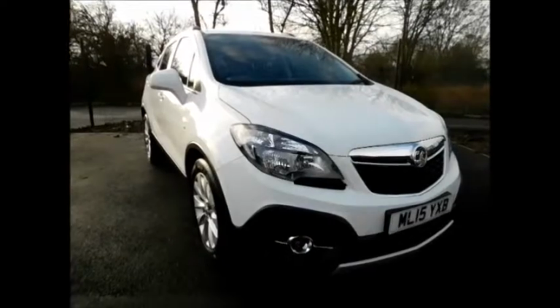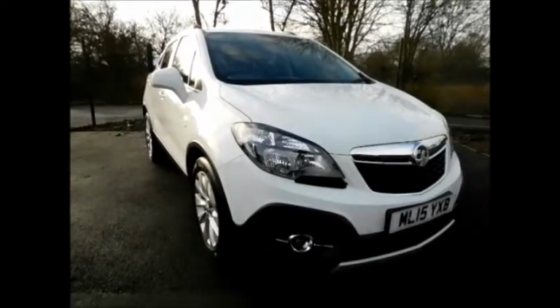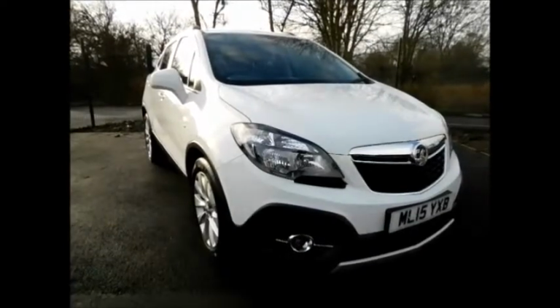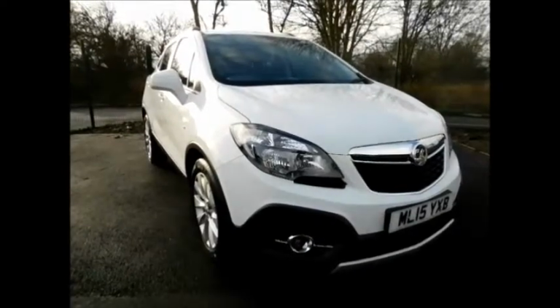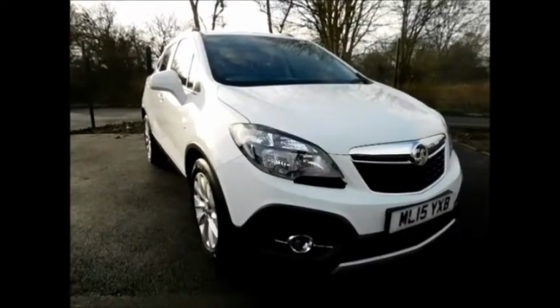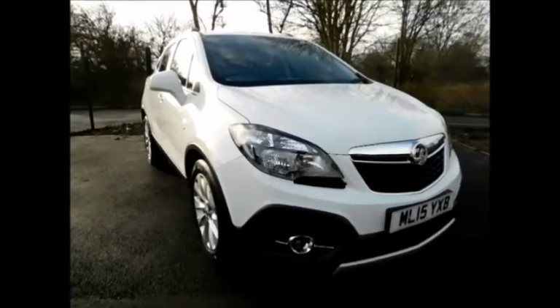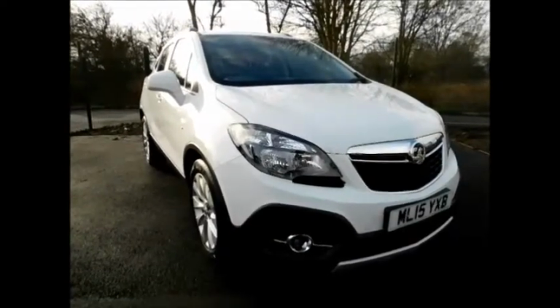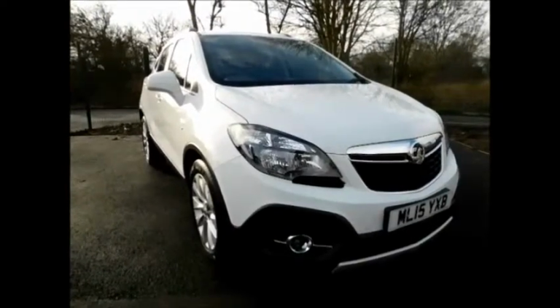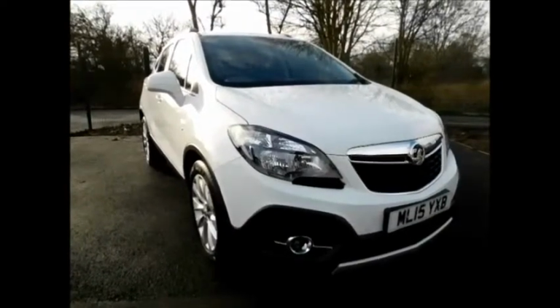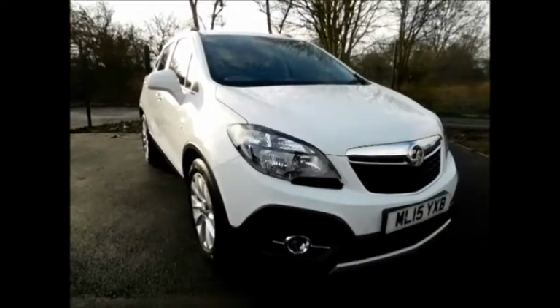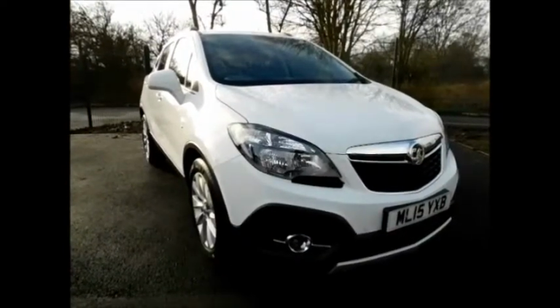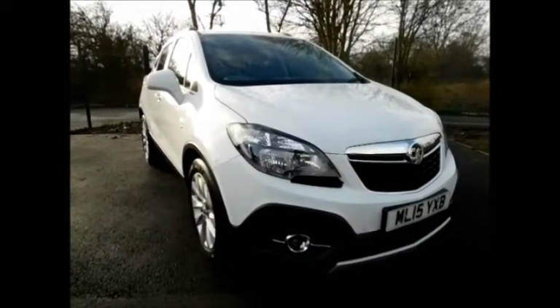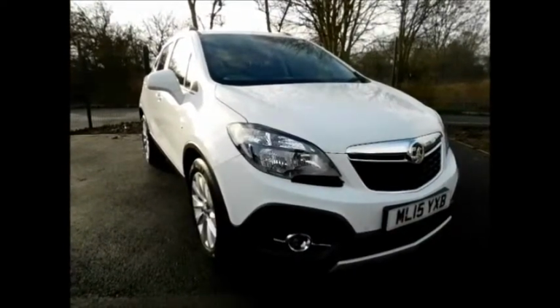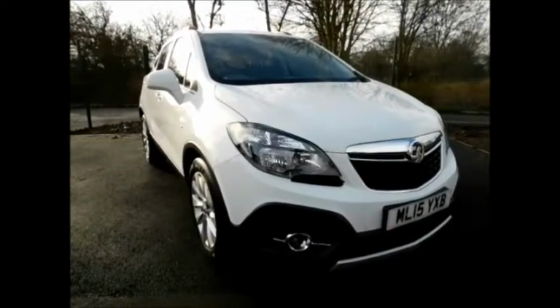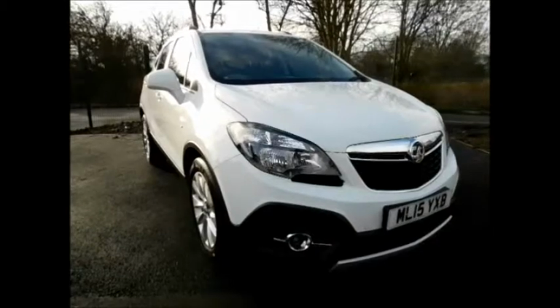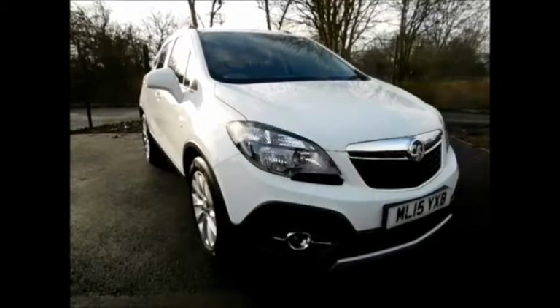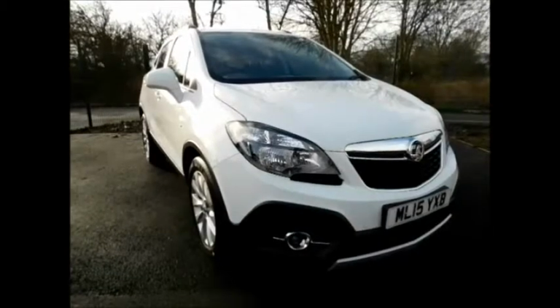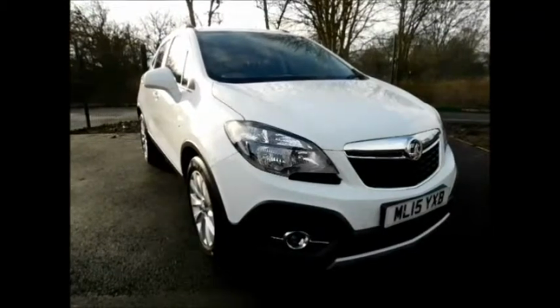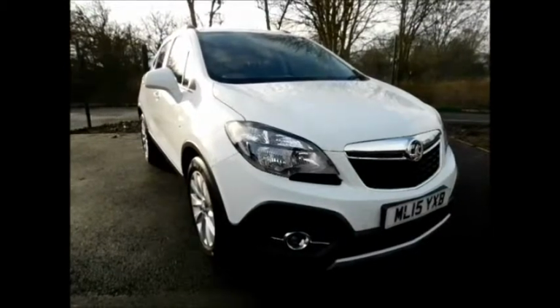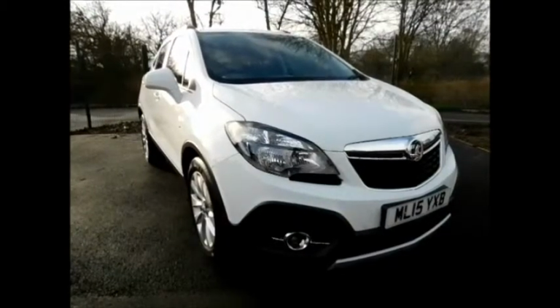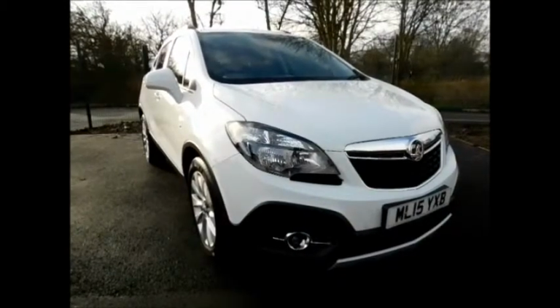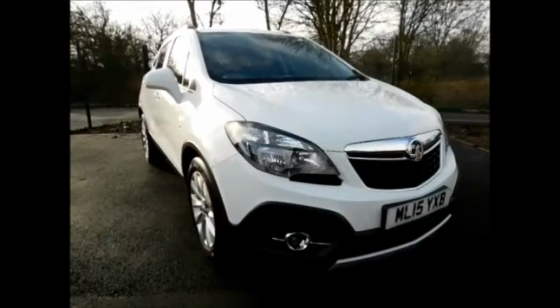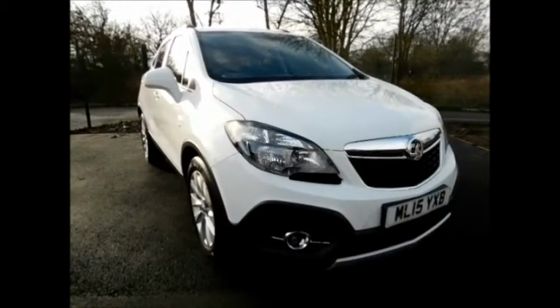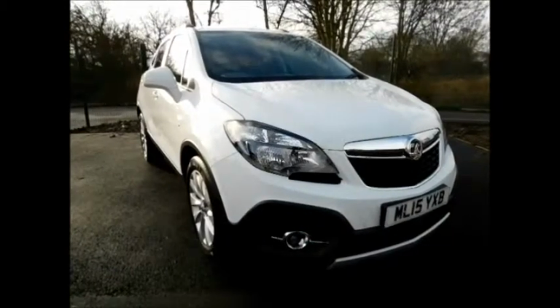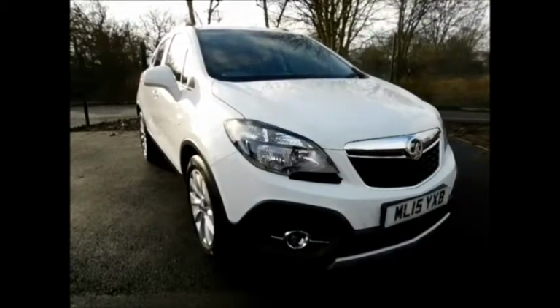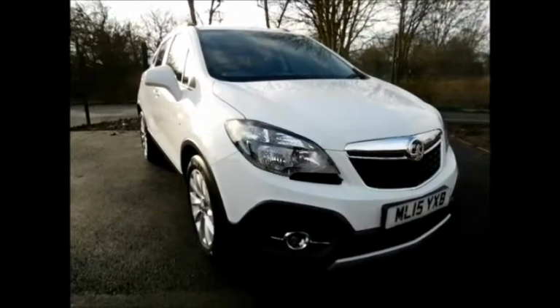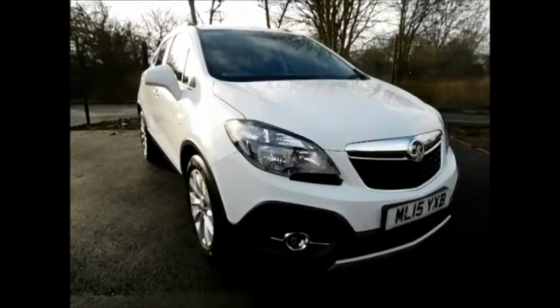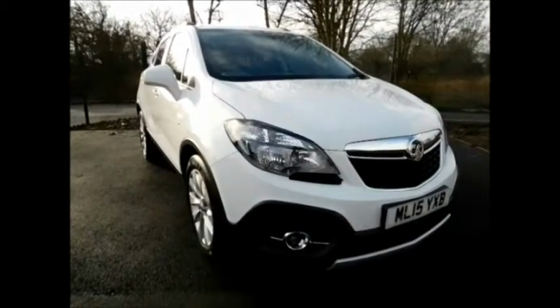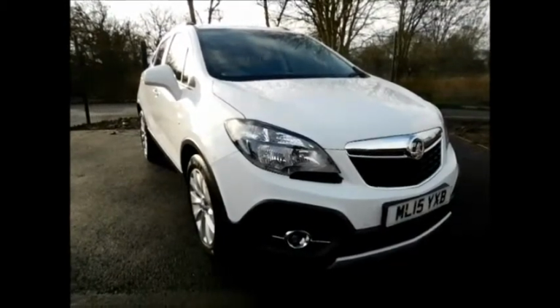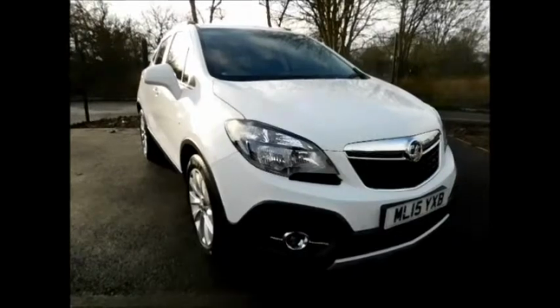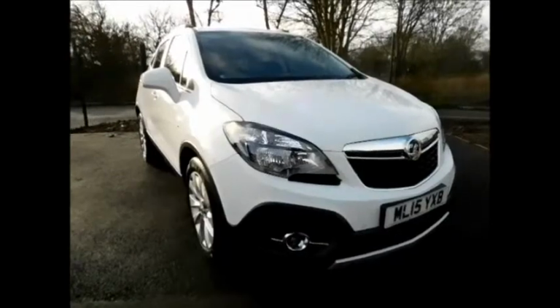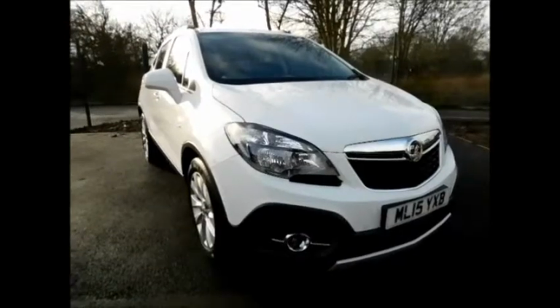Finished in the colour Summit White. This car was first registered in March 2015 and as you can see is on a 15 plate. This car has a warranted mileage of 6,100 miles.